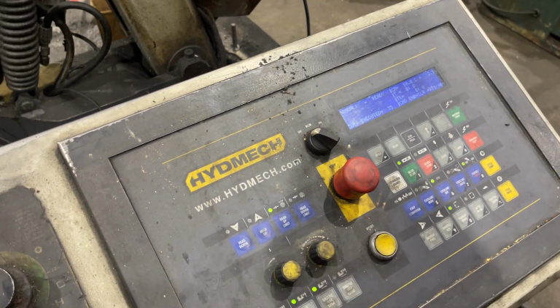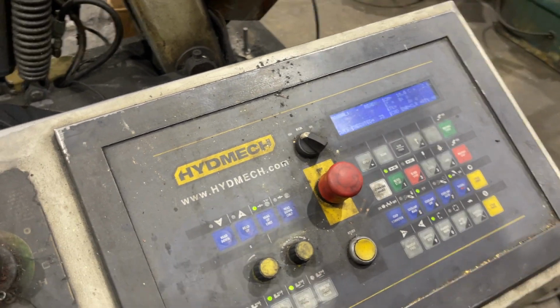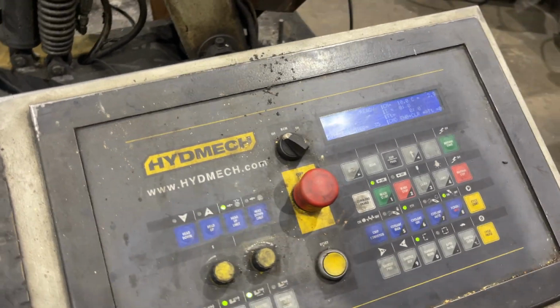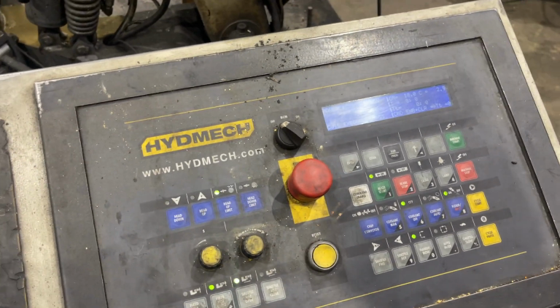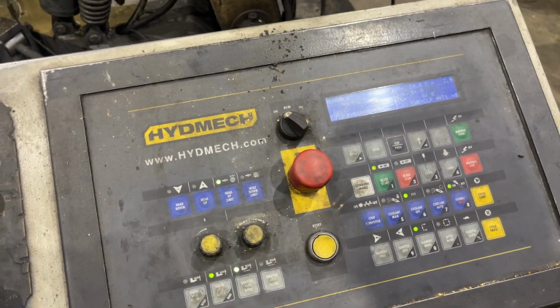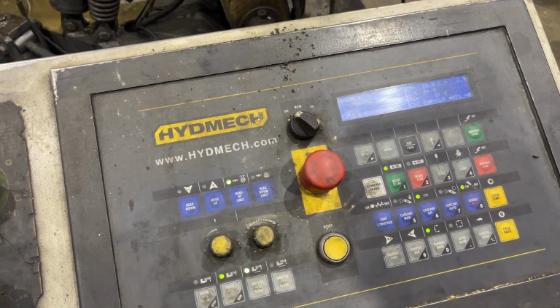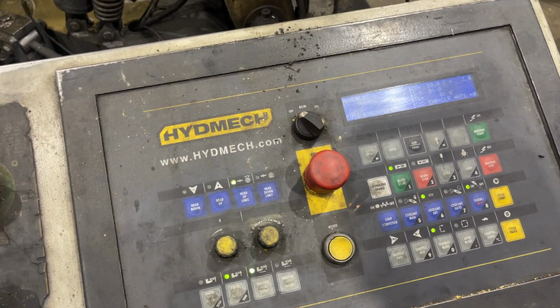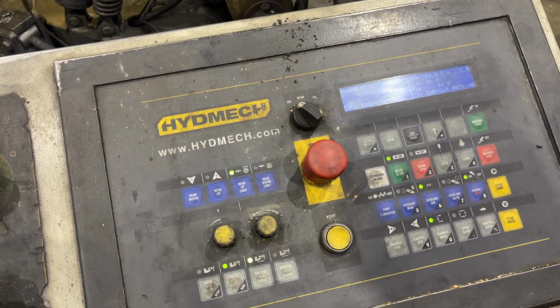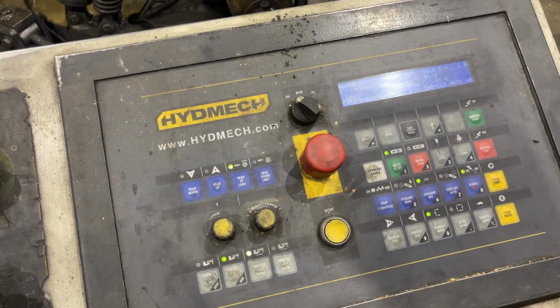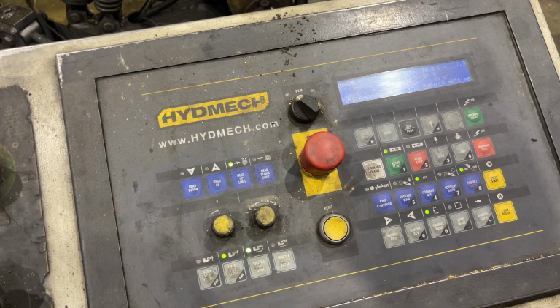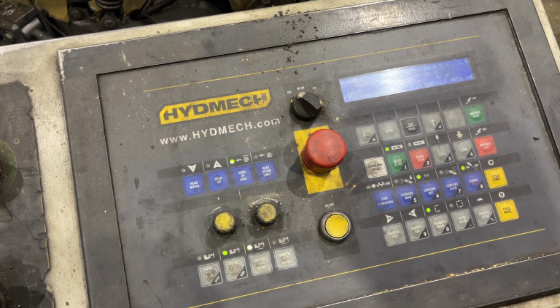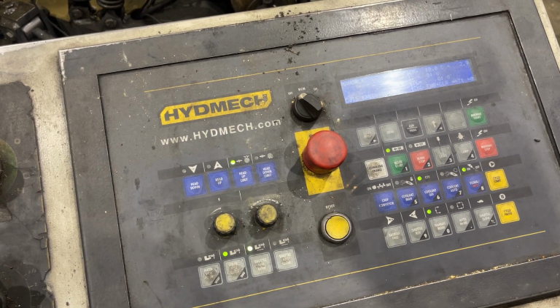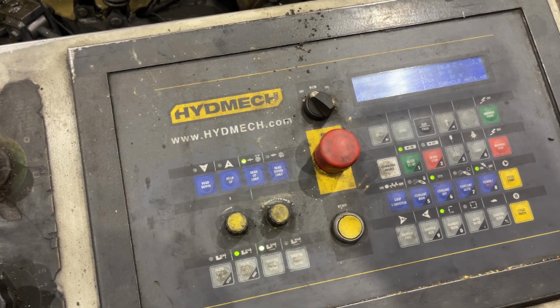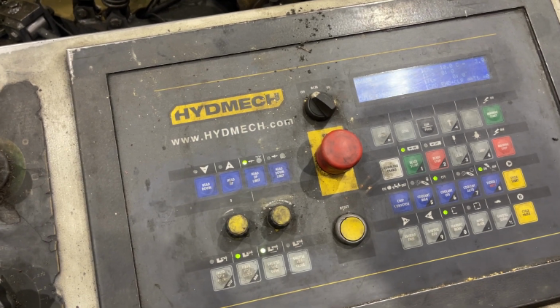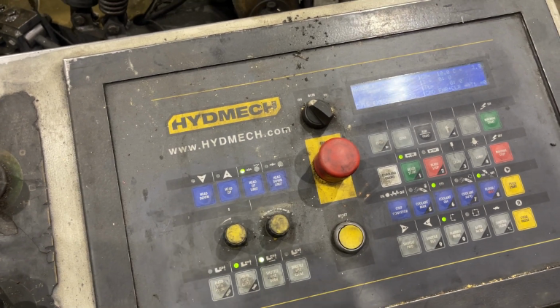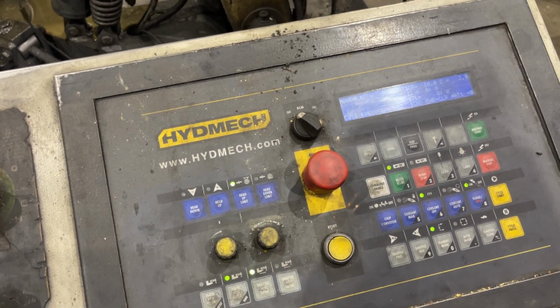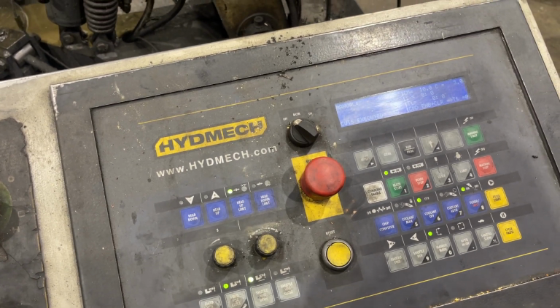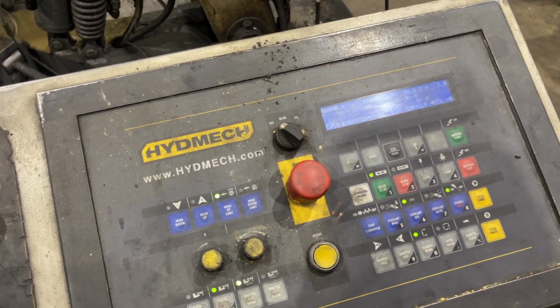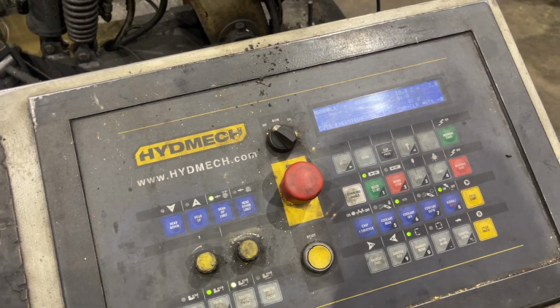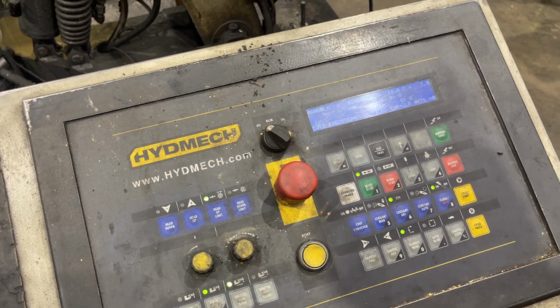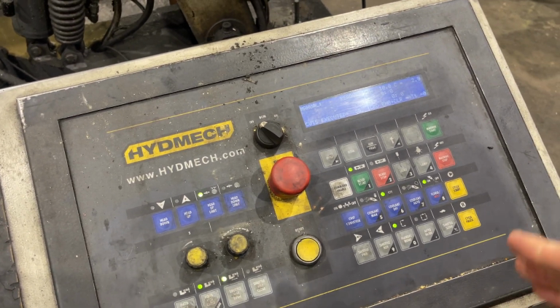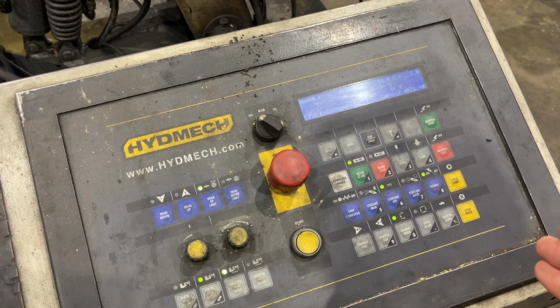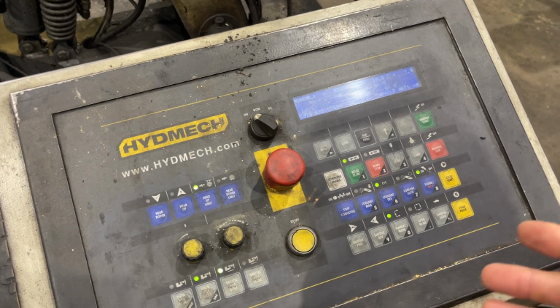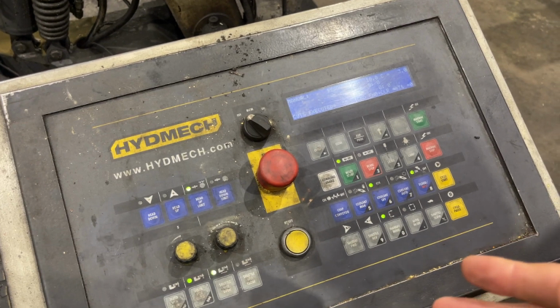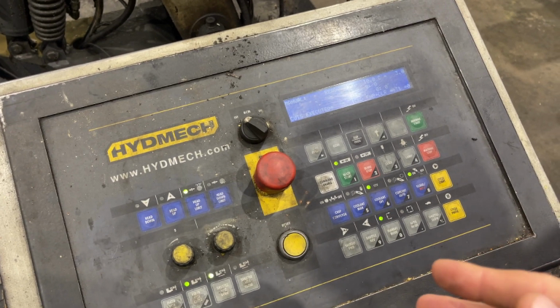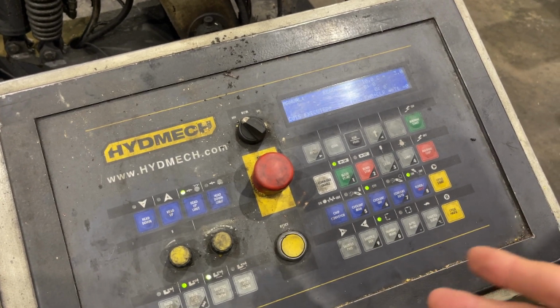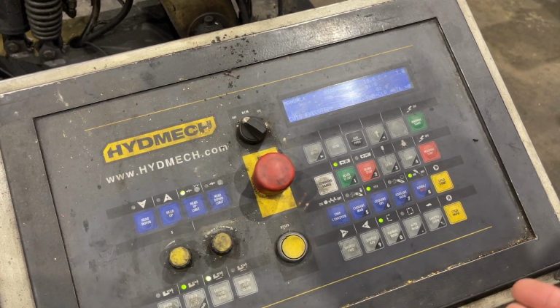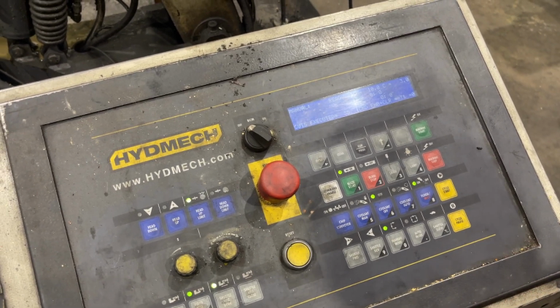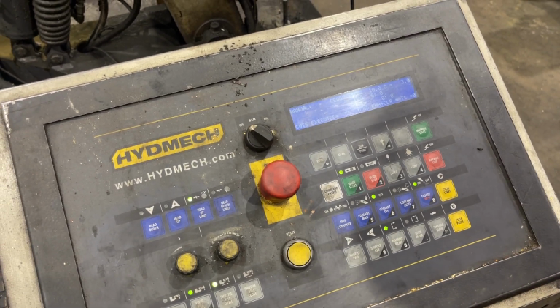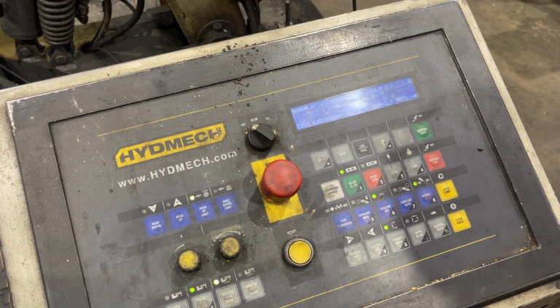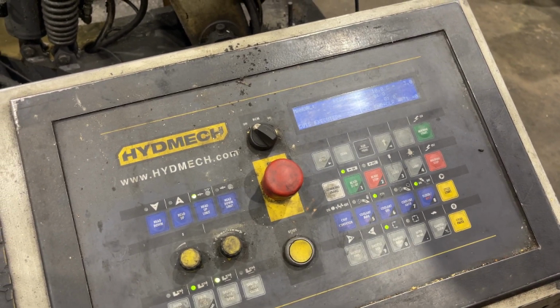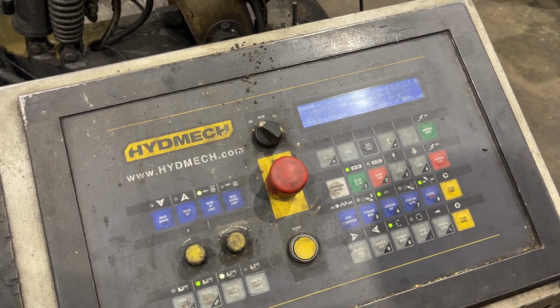Now this may be operator error here — it seems like everything works in the manual mode. We're having trouble making it do a full cycle, but I'm sure it's literally operator error. Everything else seems to be working fine on this machine.